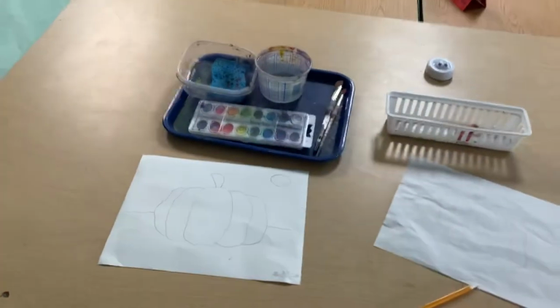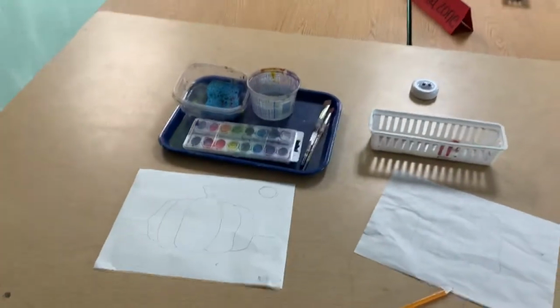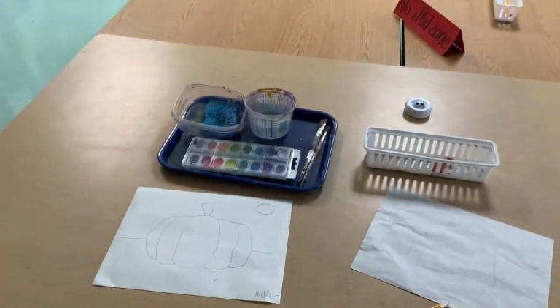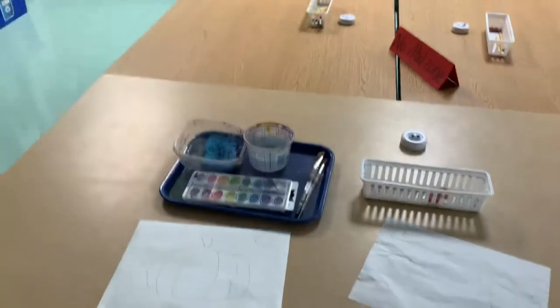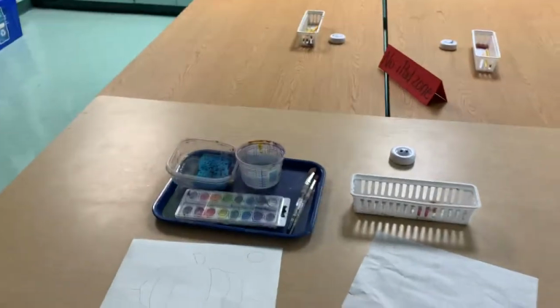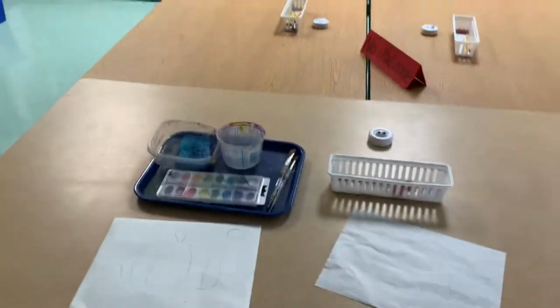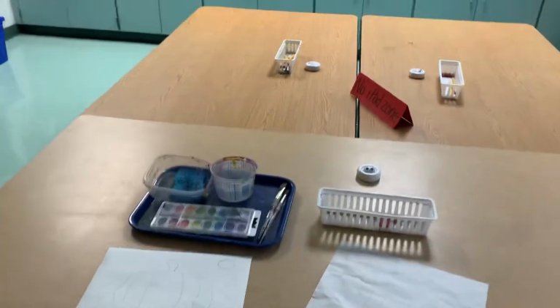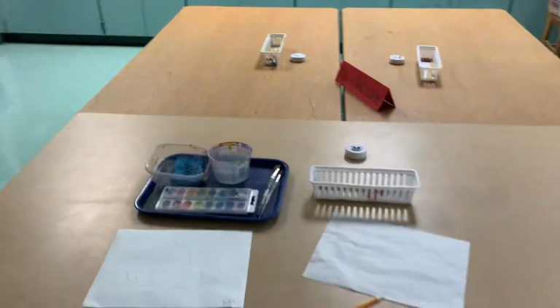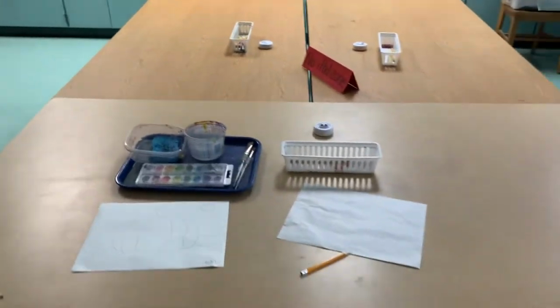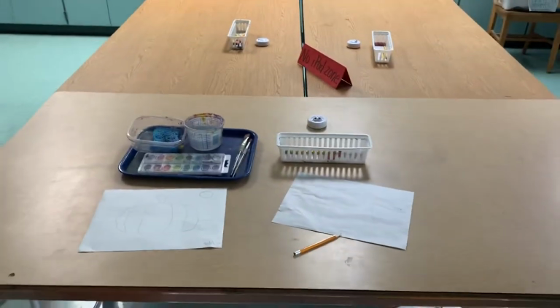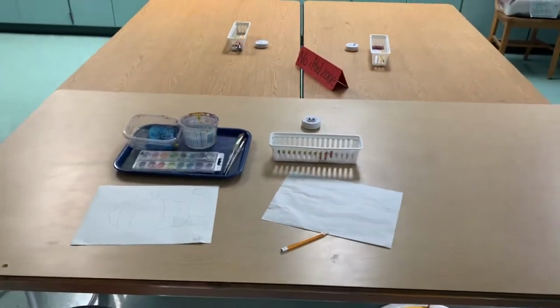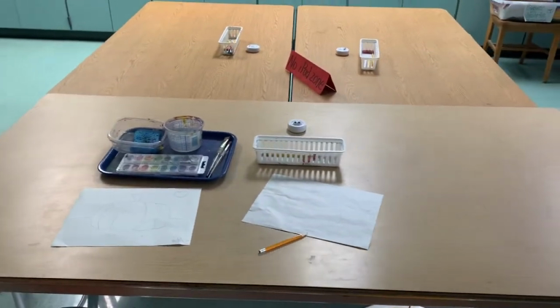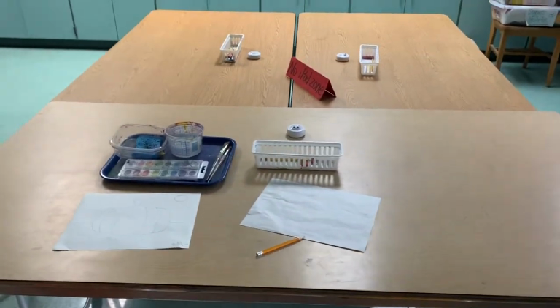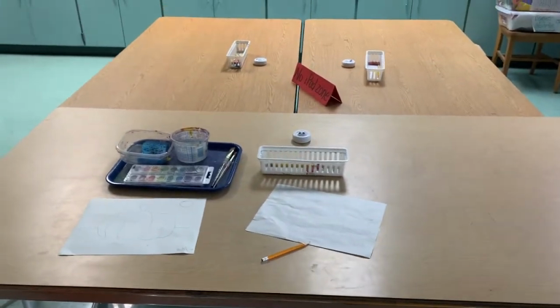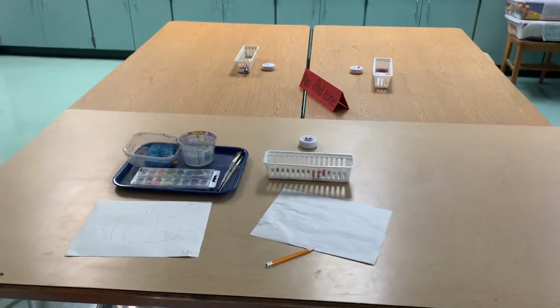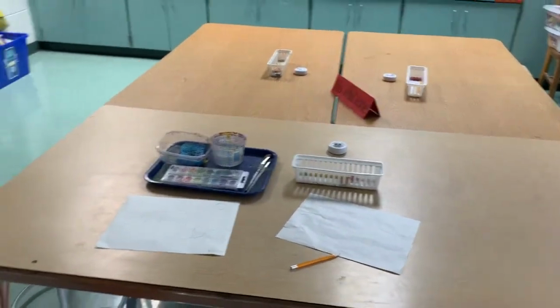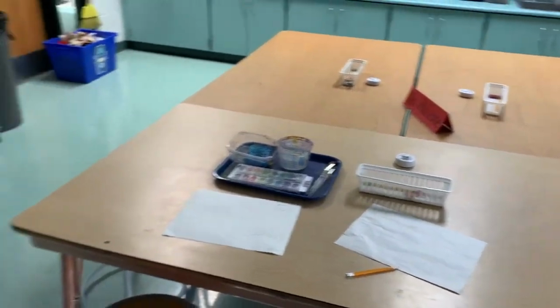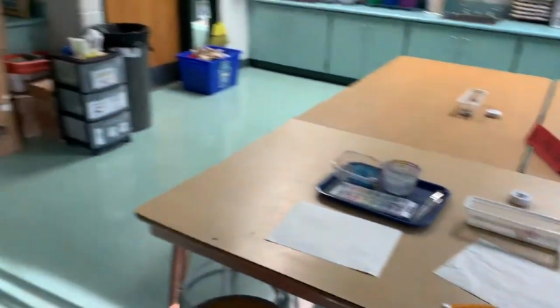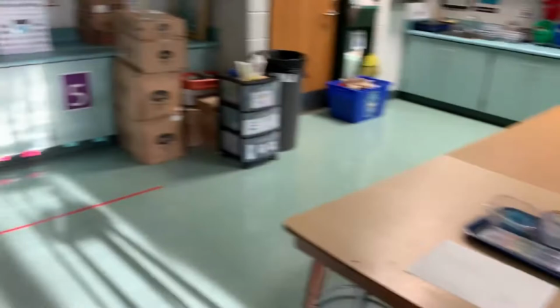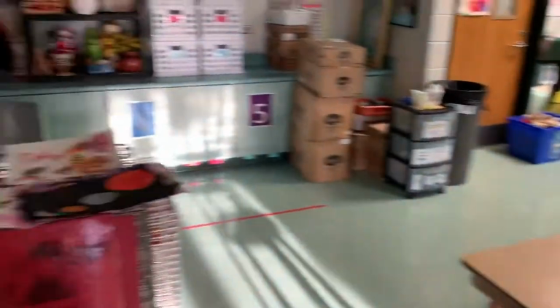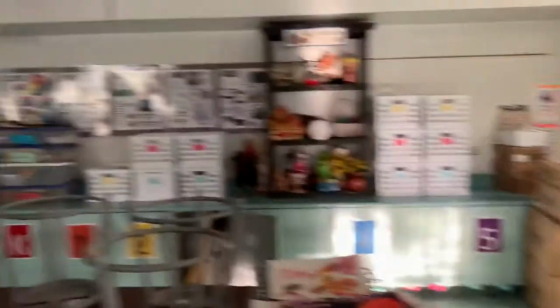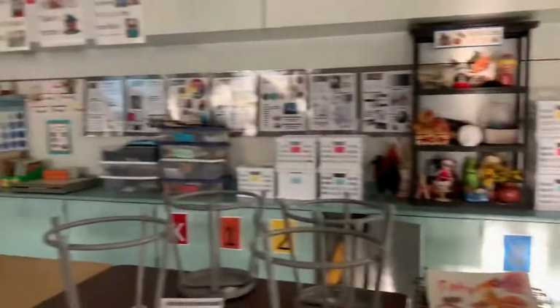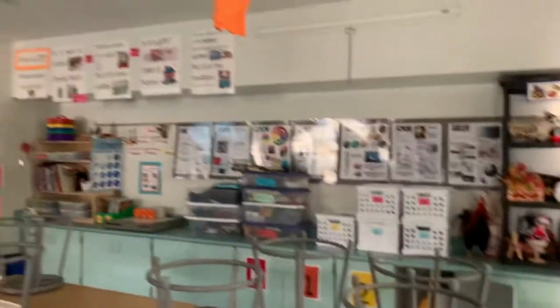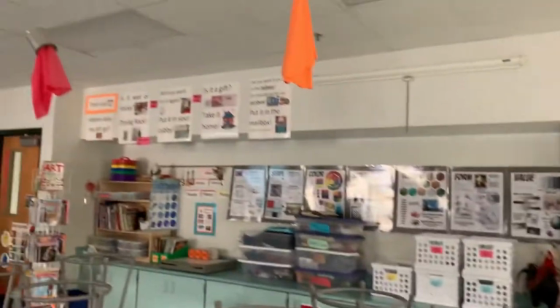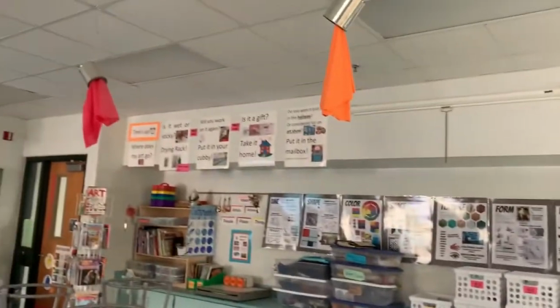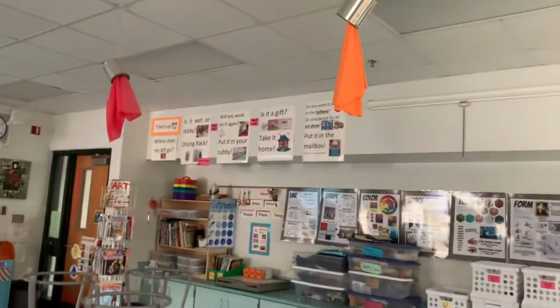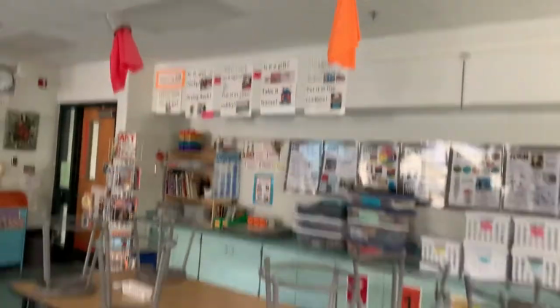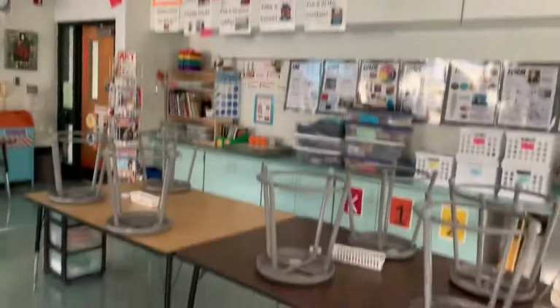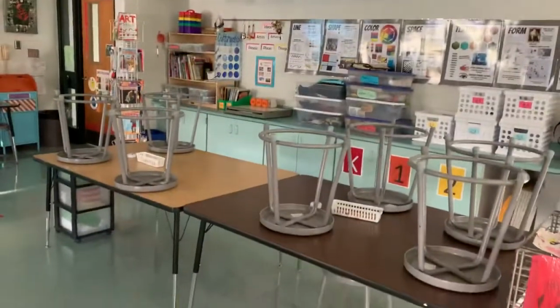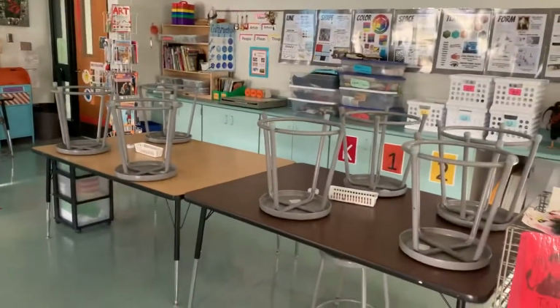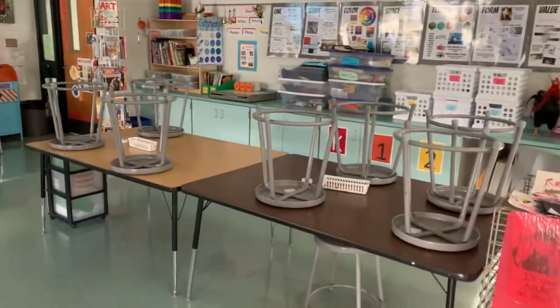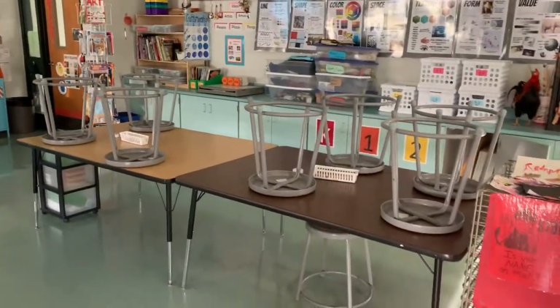Because today there may be more people painting, we're also going to use the orange and the red tables as painting areas.